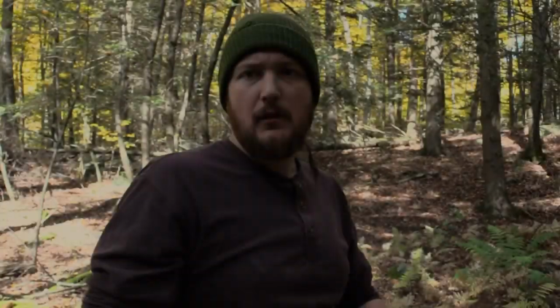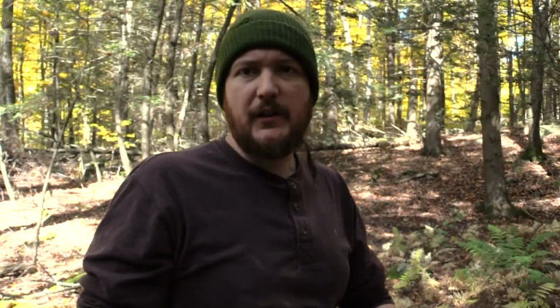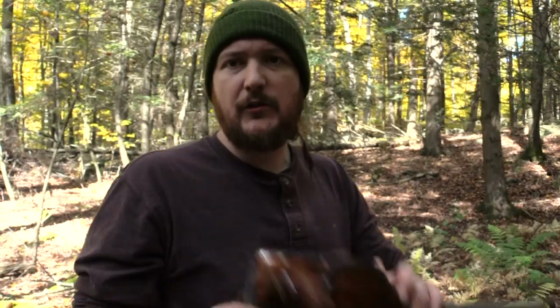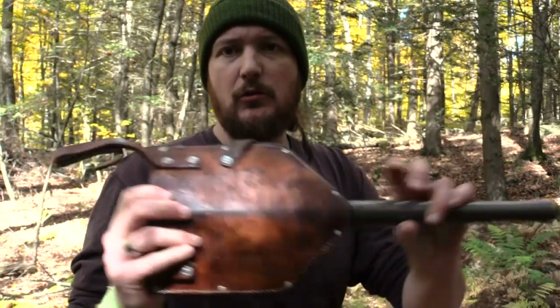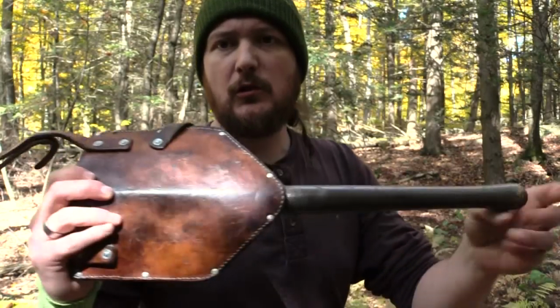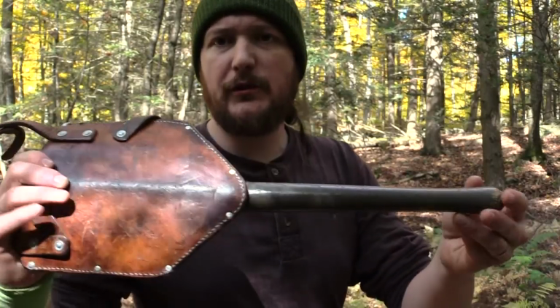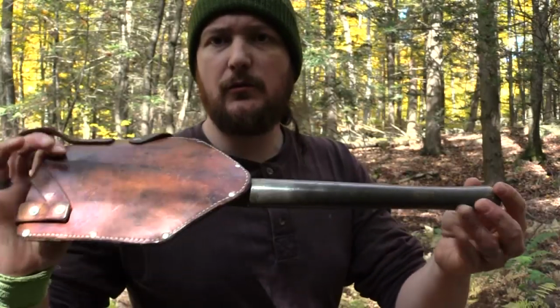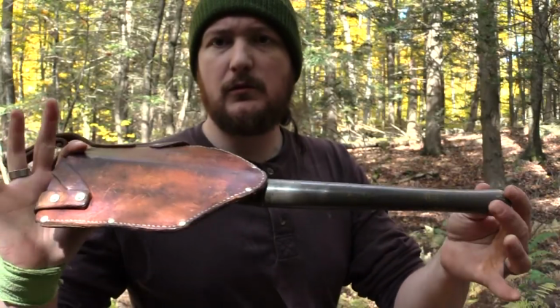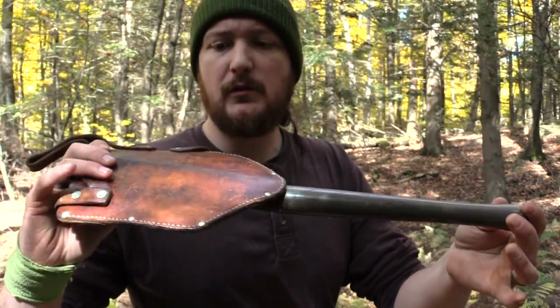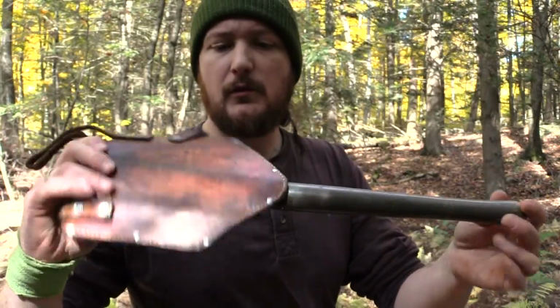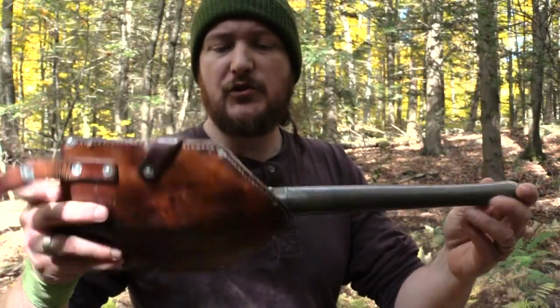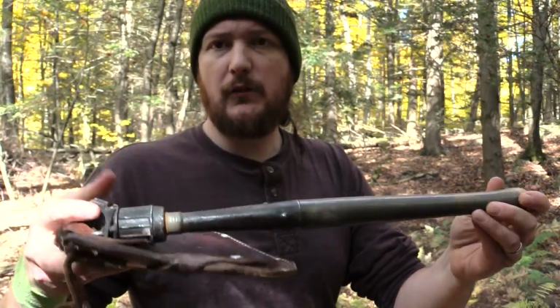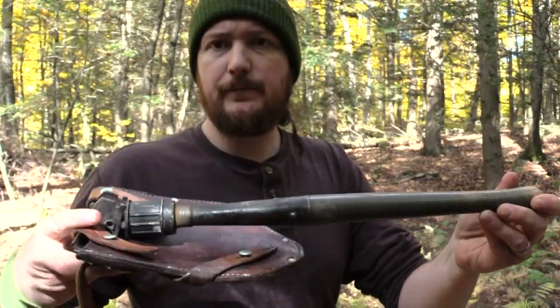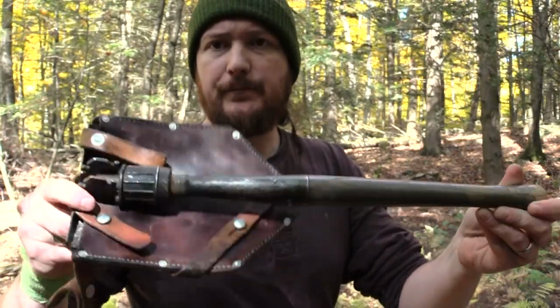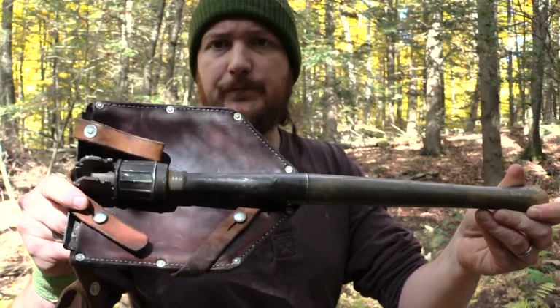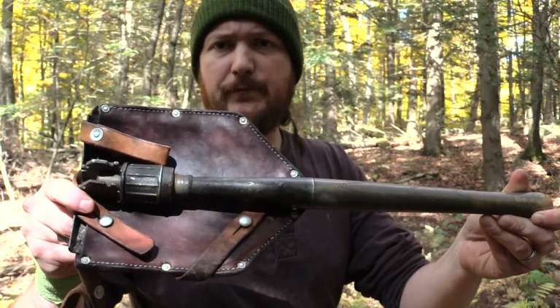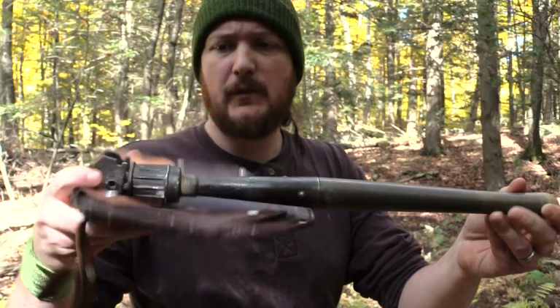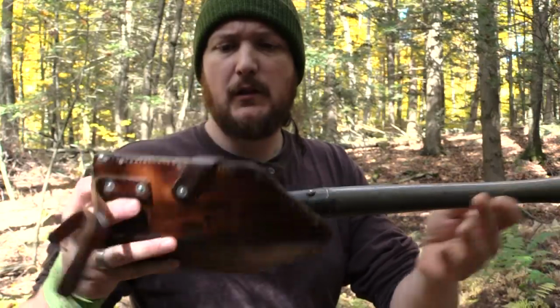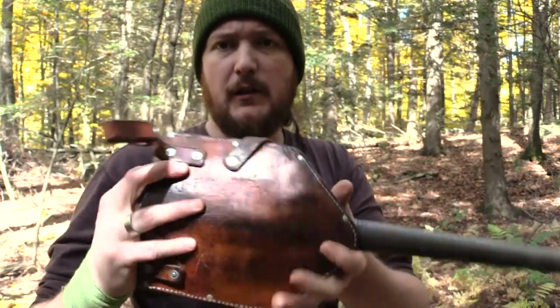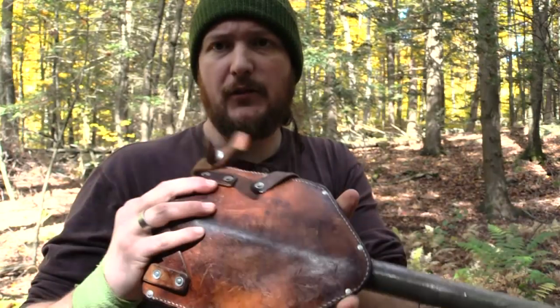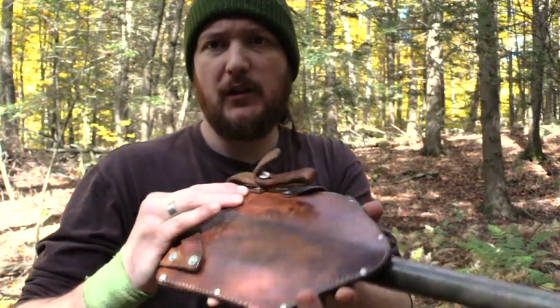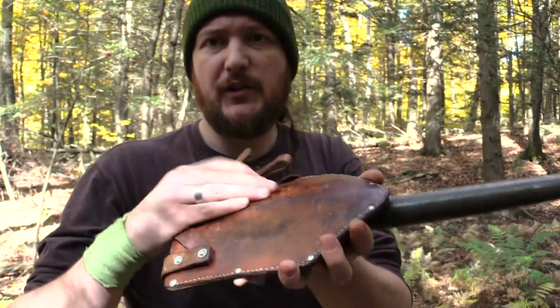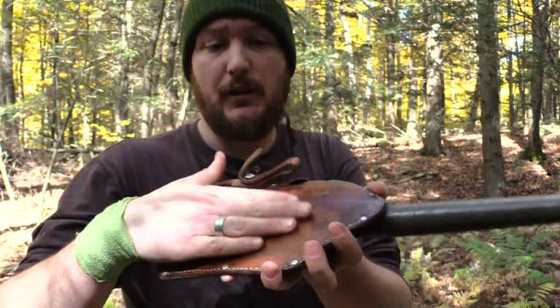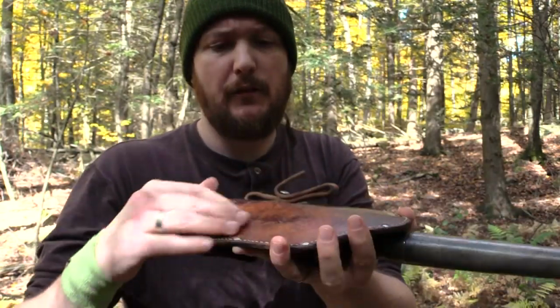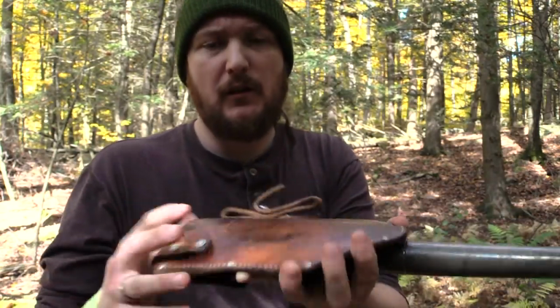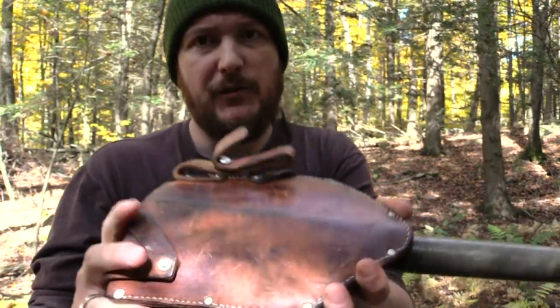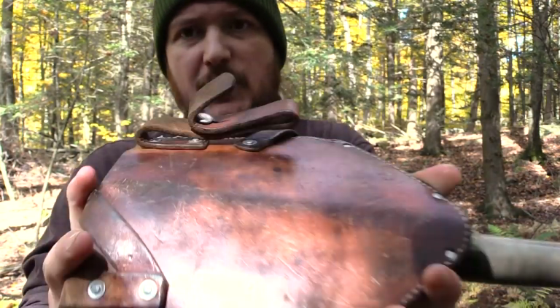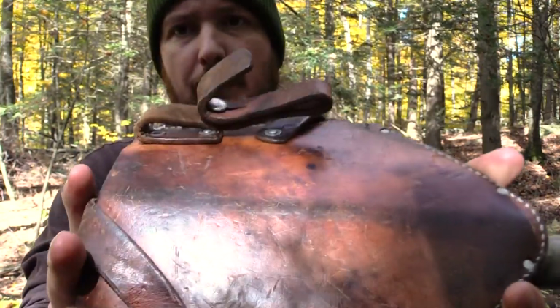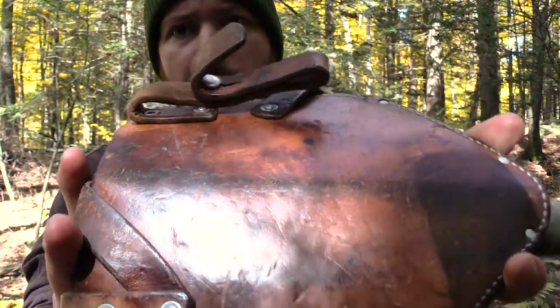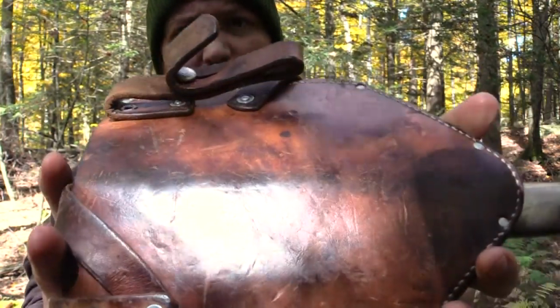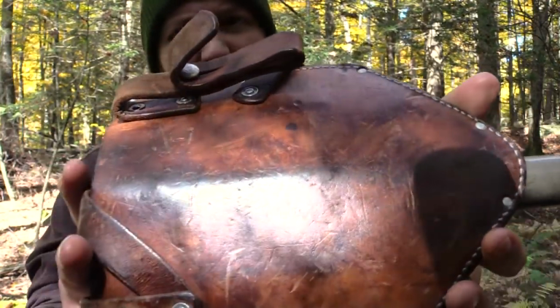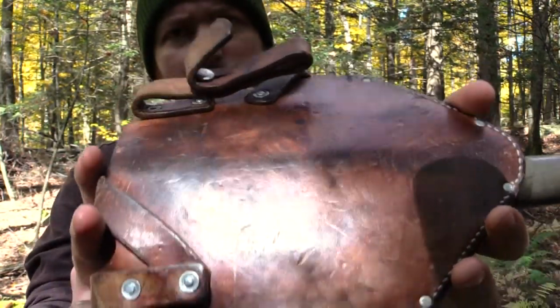So I have this old World War II shovel and it has a really nice sheath, but the sheath is in trouble.